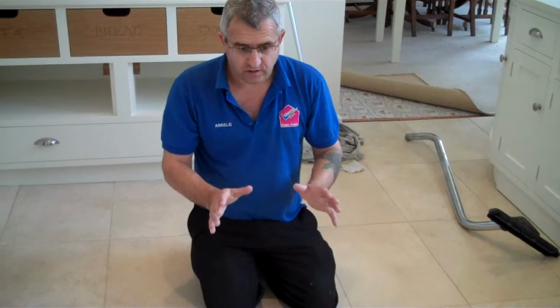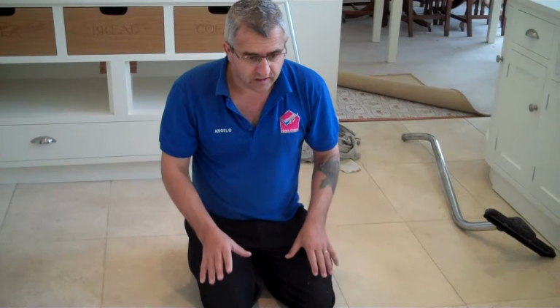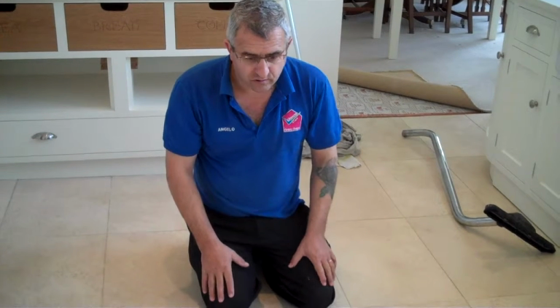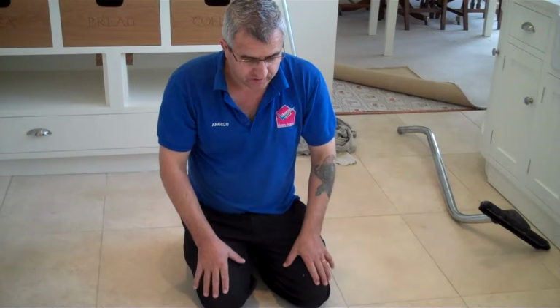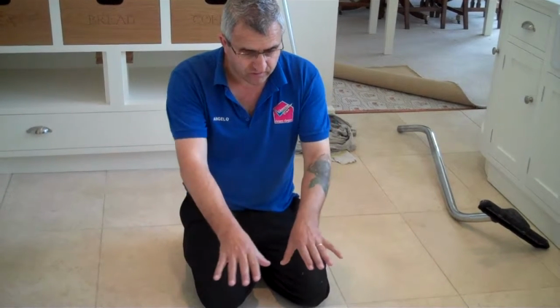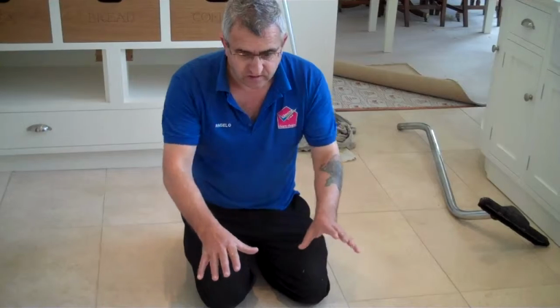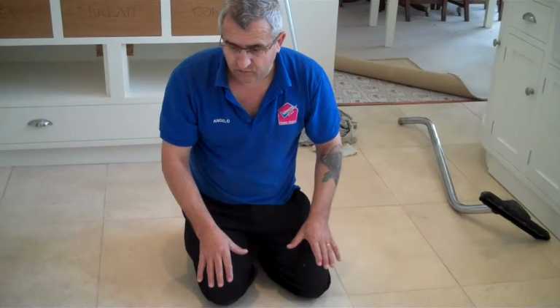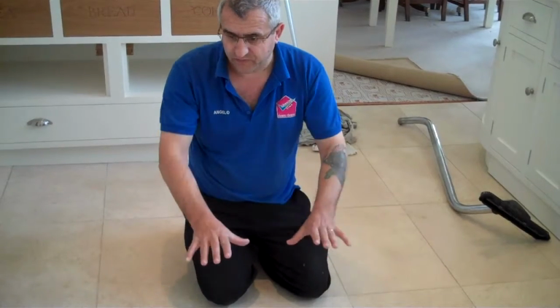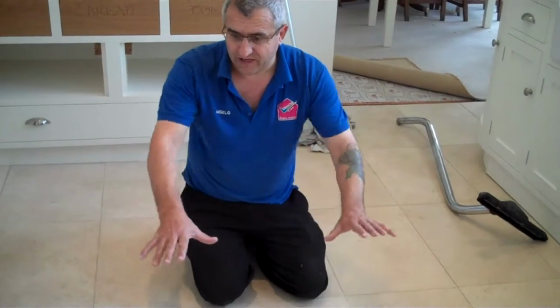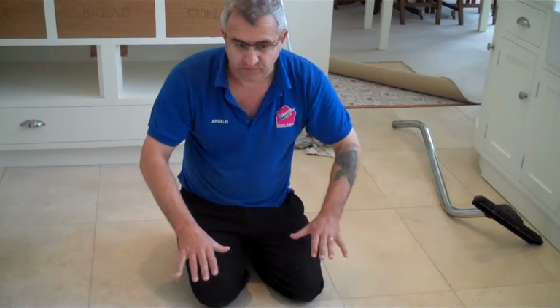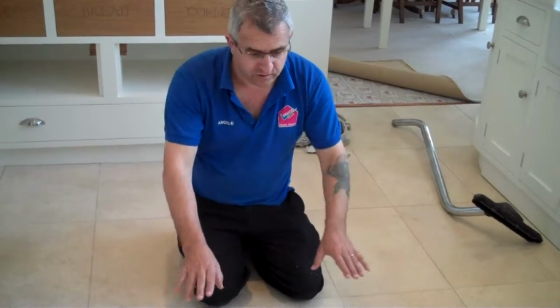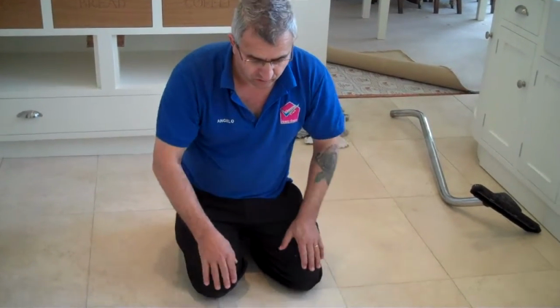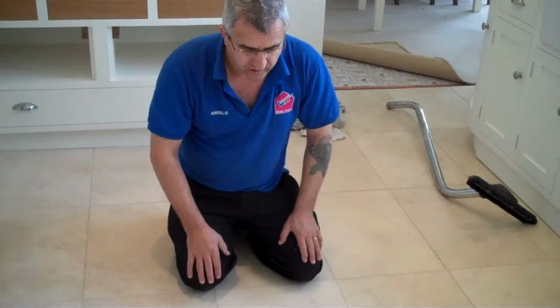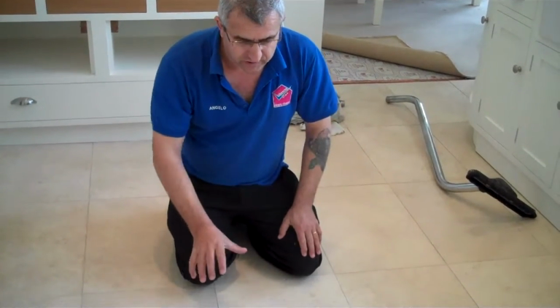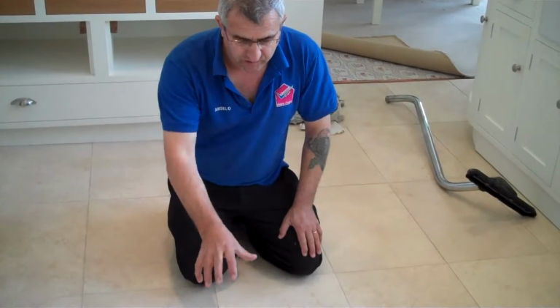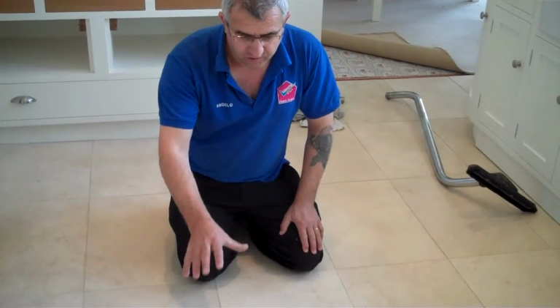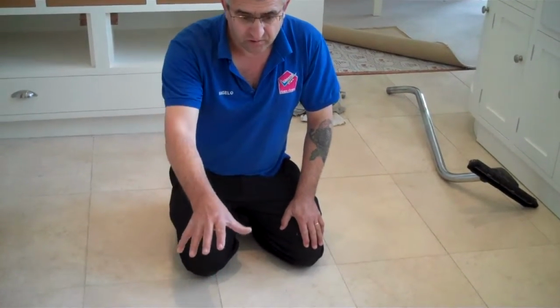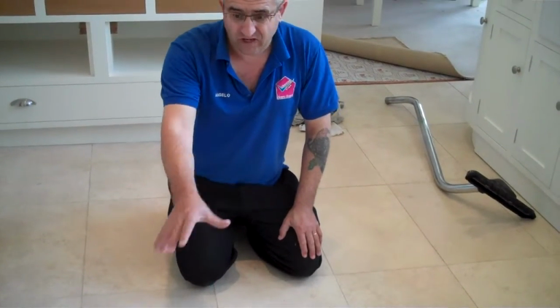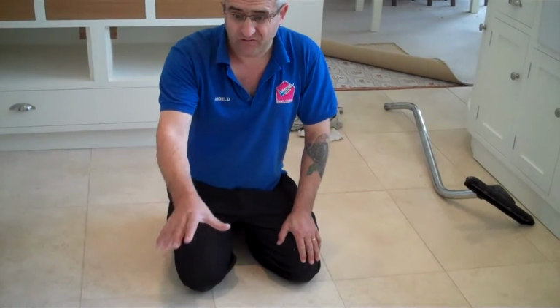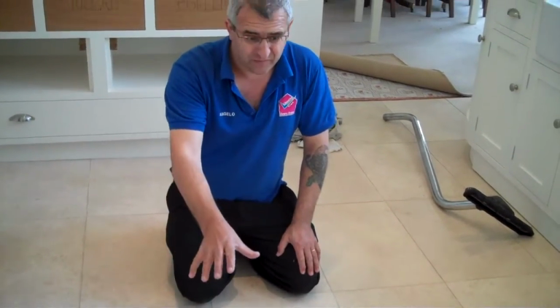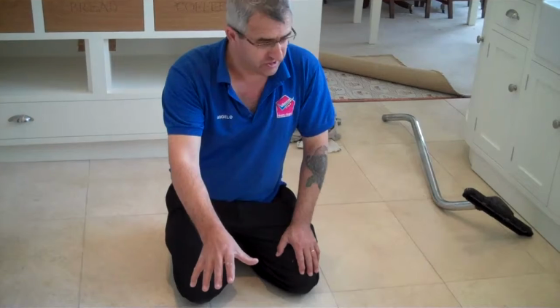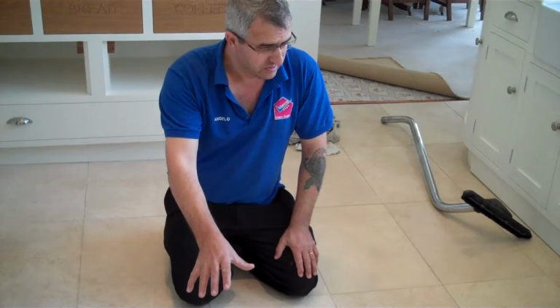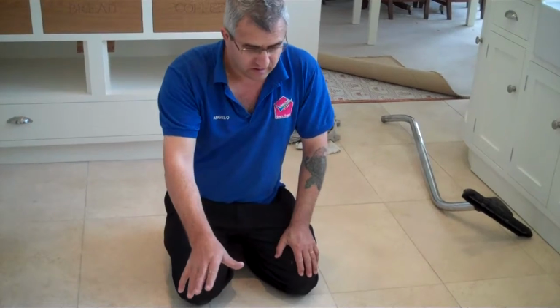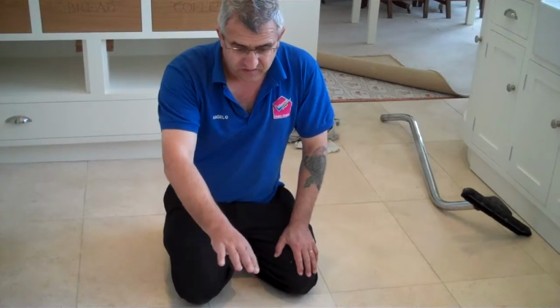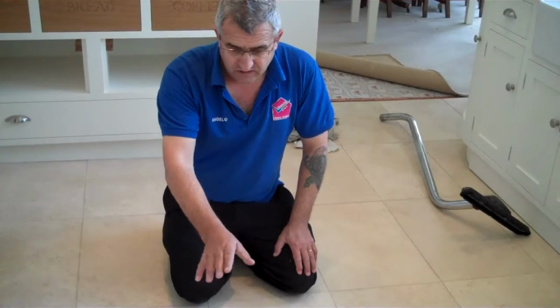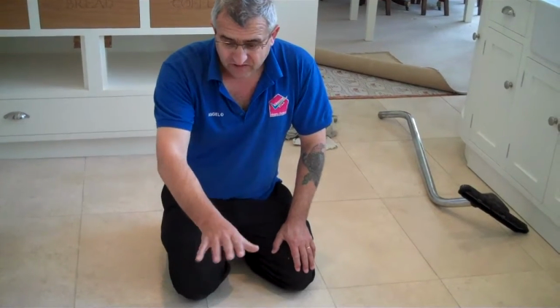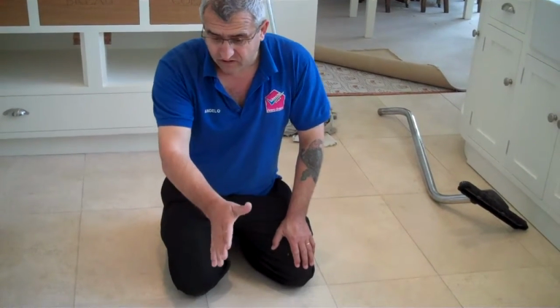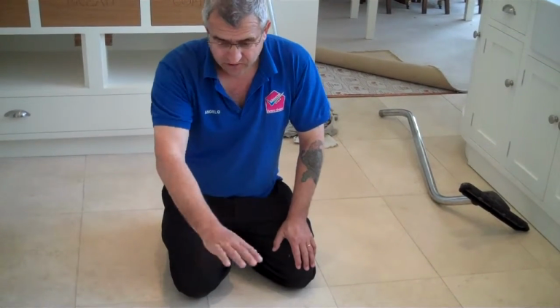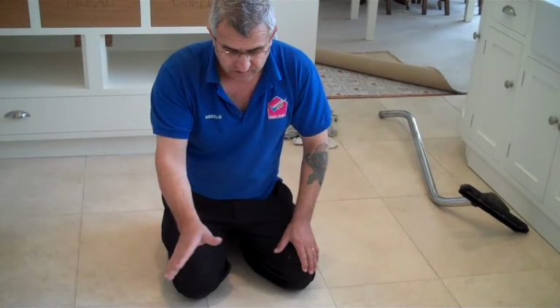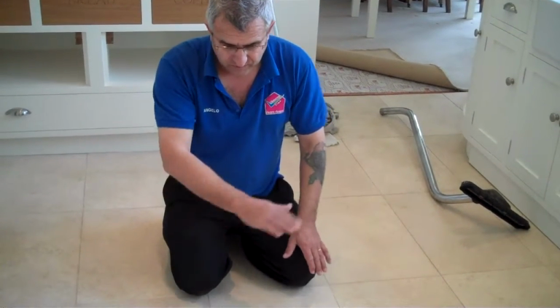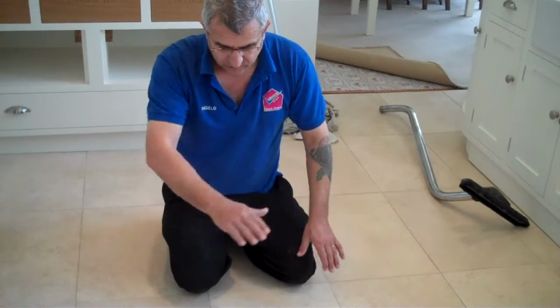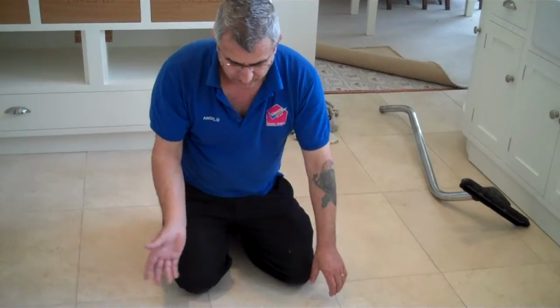We're here at a private floor that's just been laid — this is a brand new floor. But the problem here is we've got a lot of lippage and uneven tiles, so they're not leveled properly.